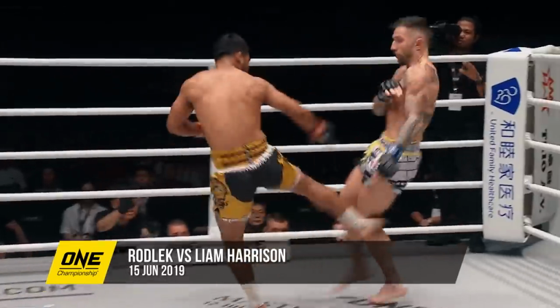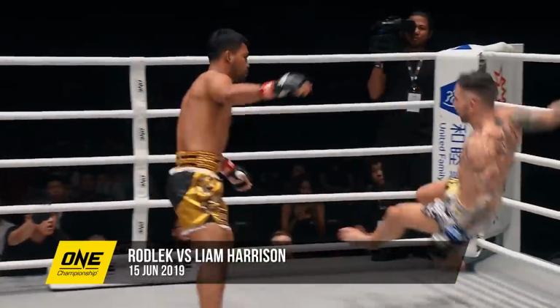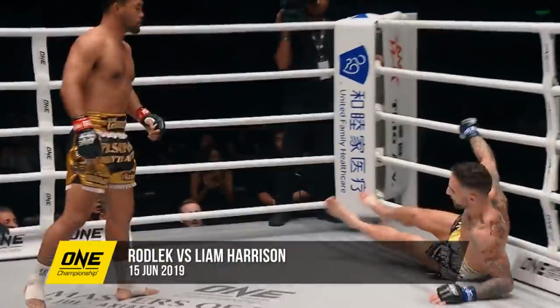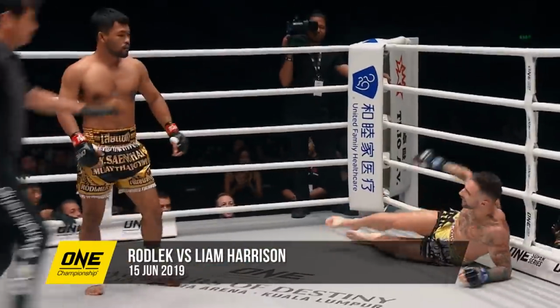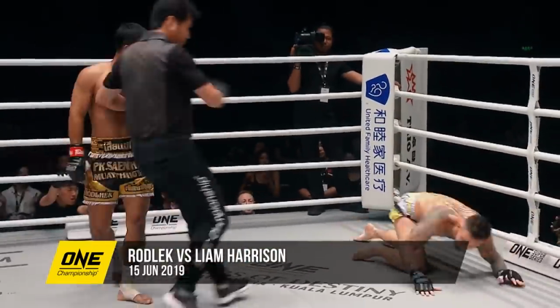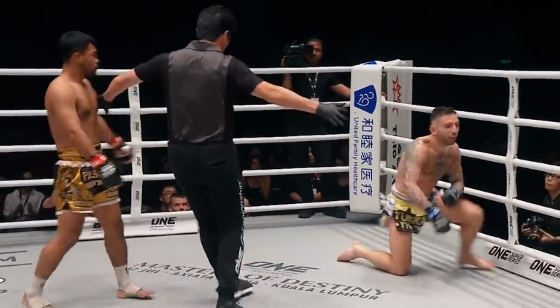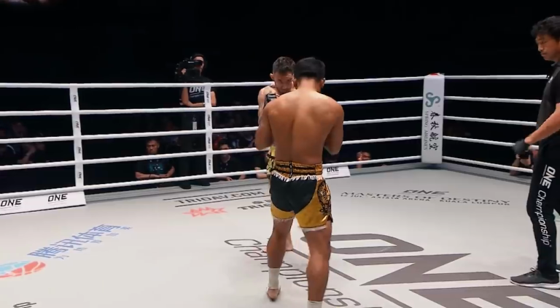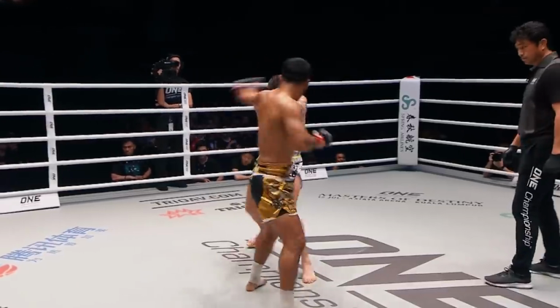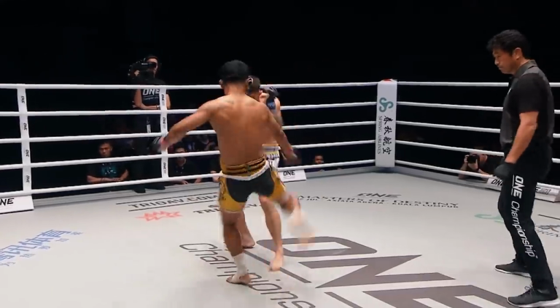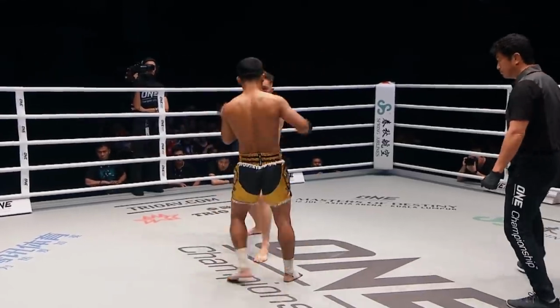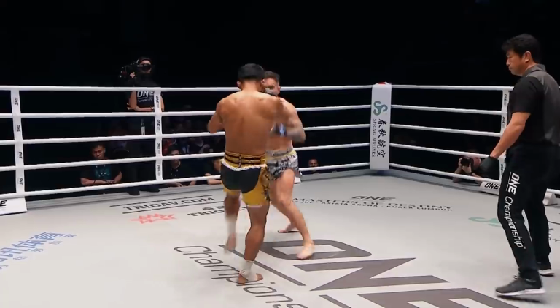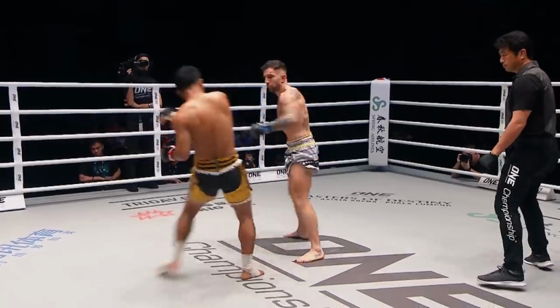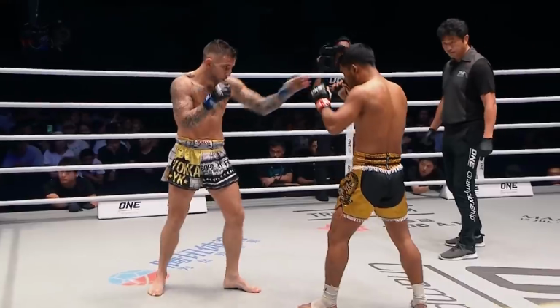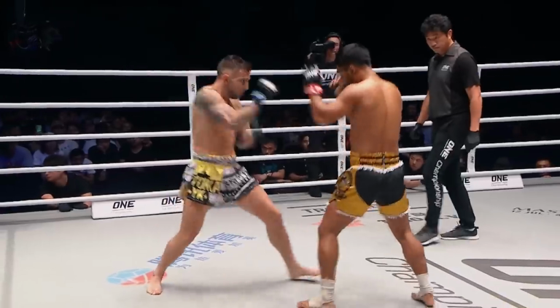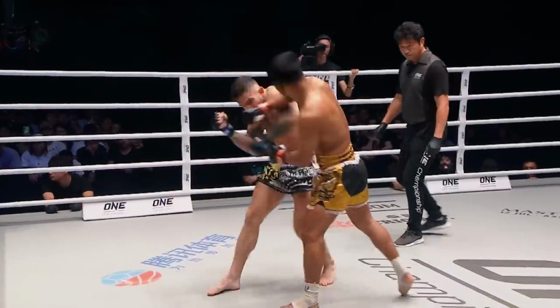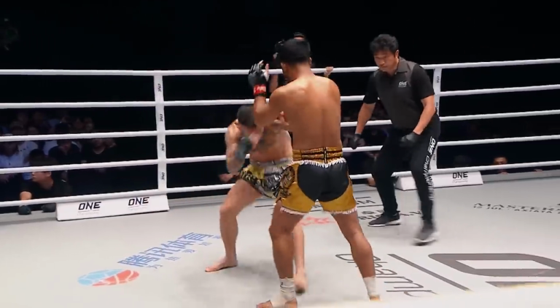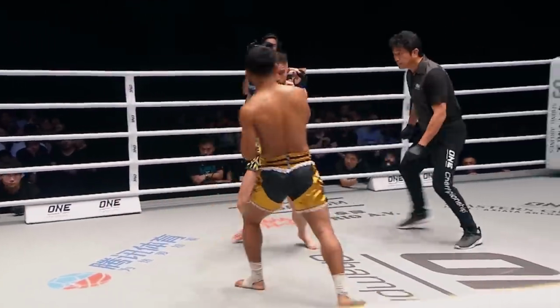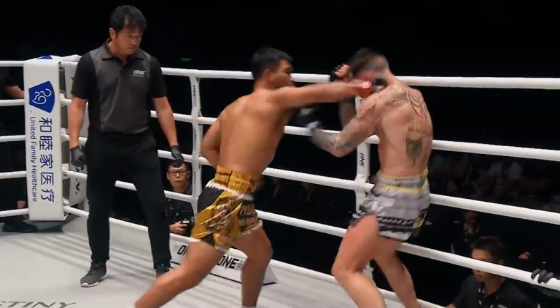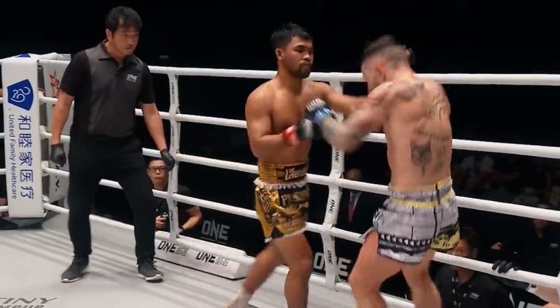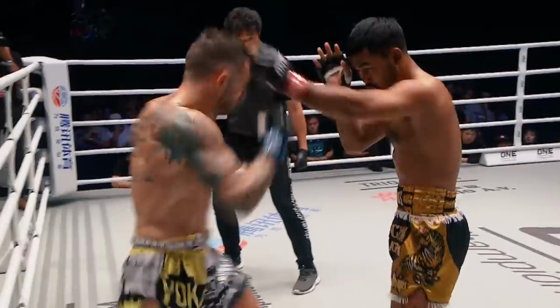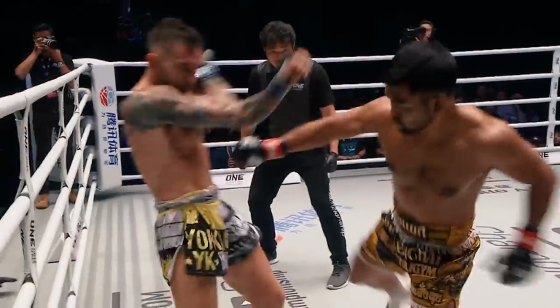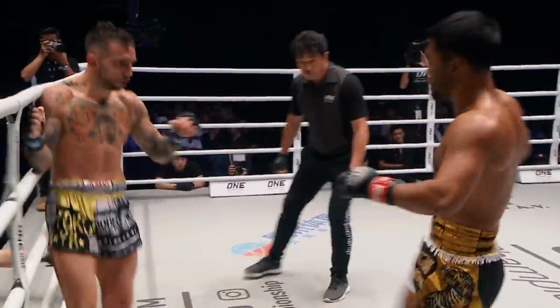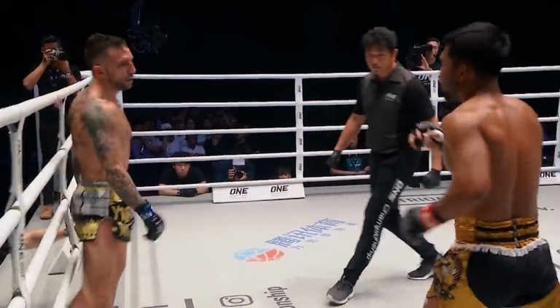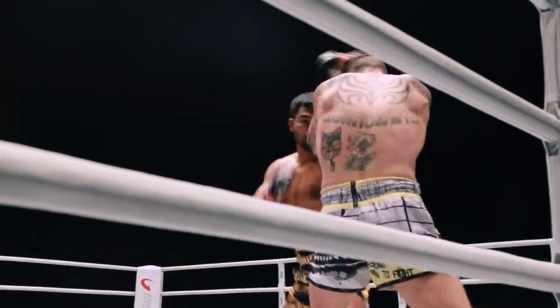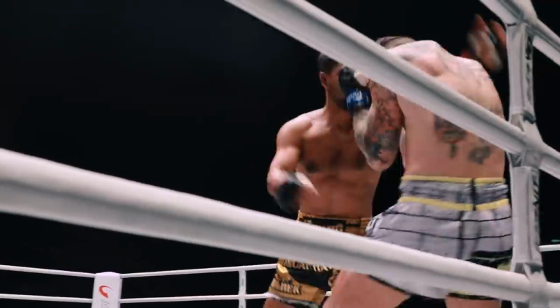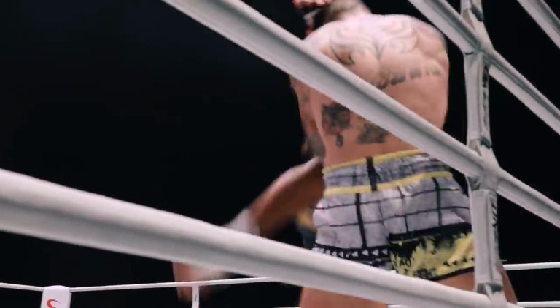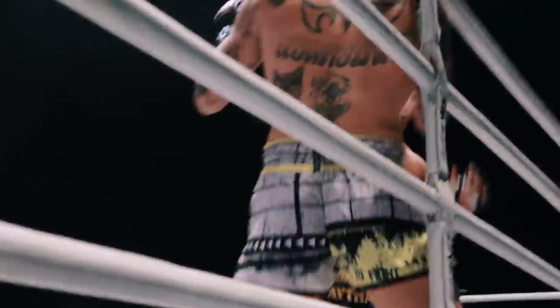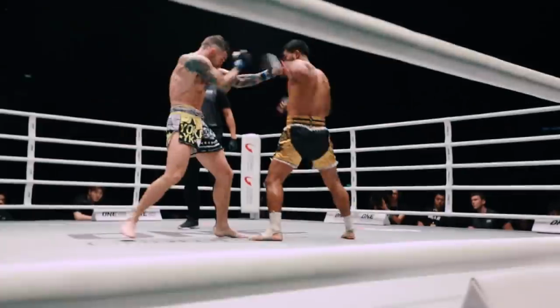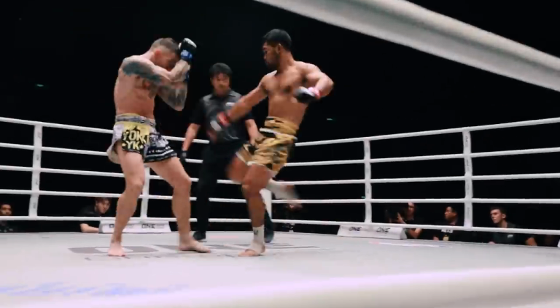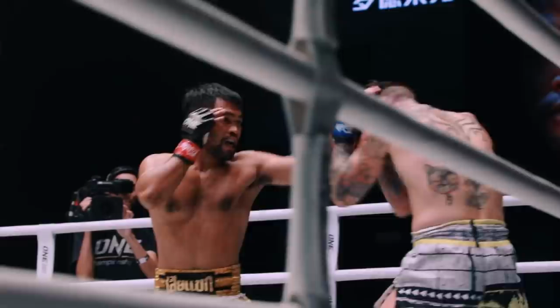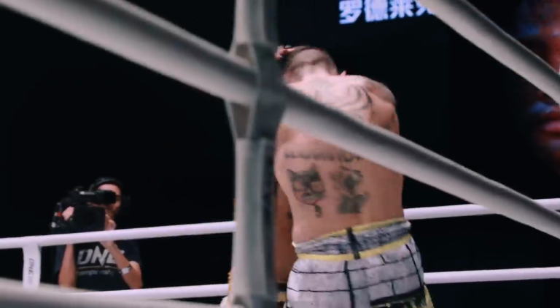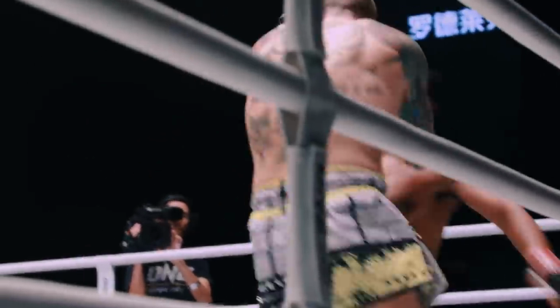Snappy leg kick. The combination — I love the combination so far. Harrison relying on the single shots. Rodlick with the combinations in the opening round. Another combination string there from Rodlick.